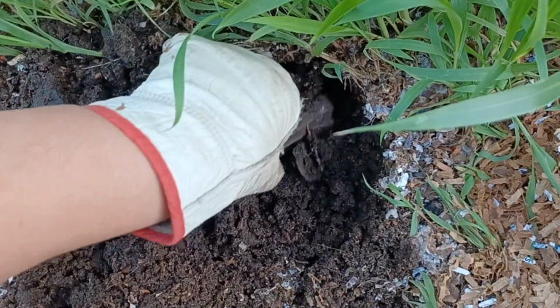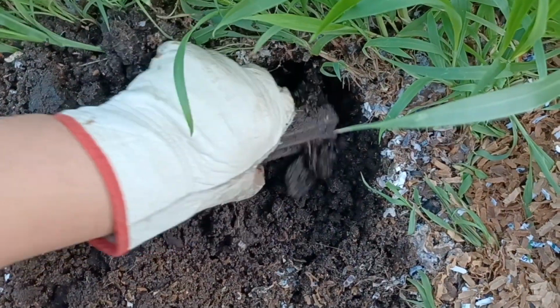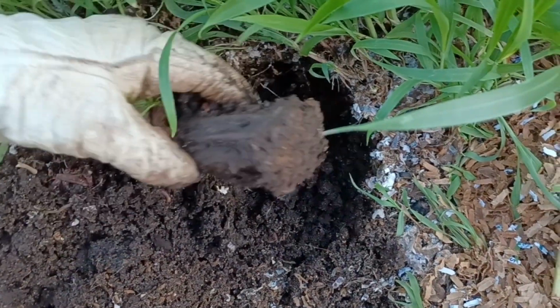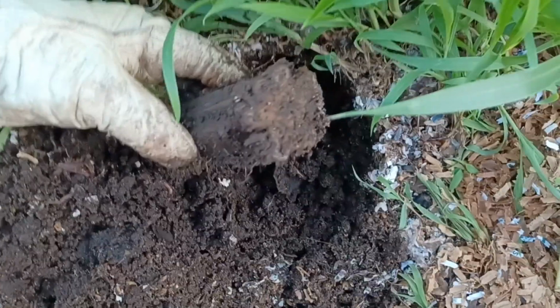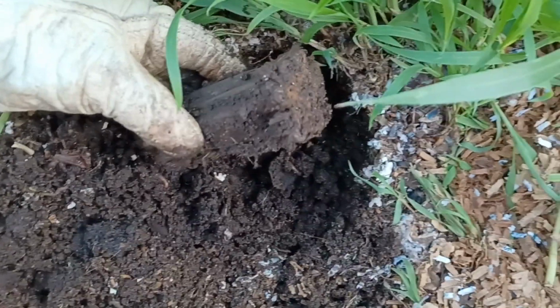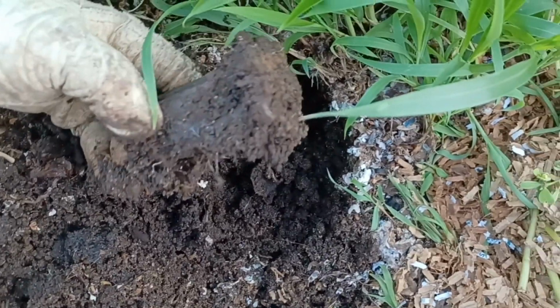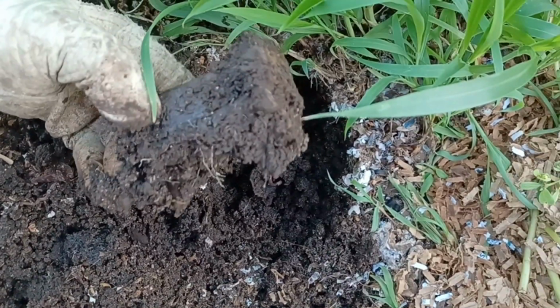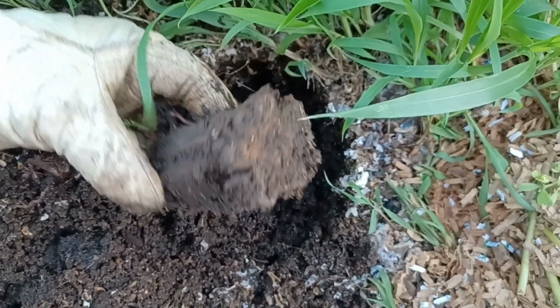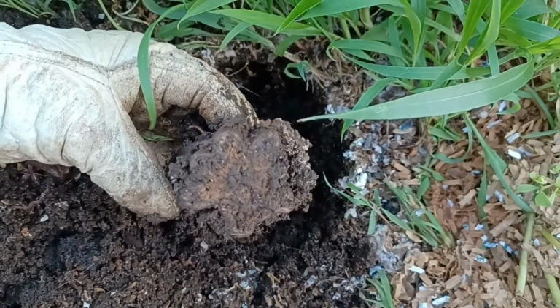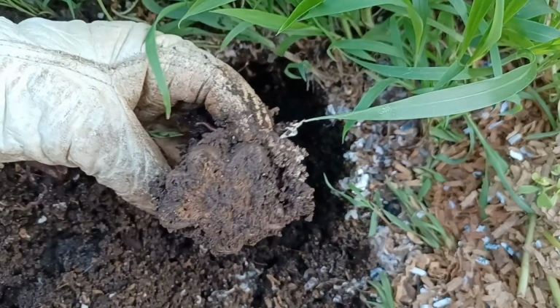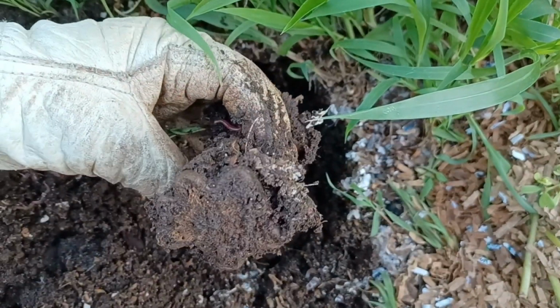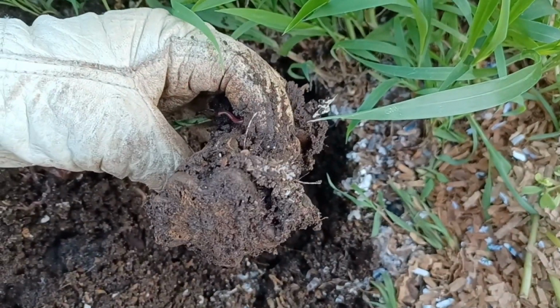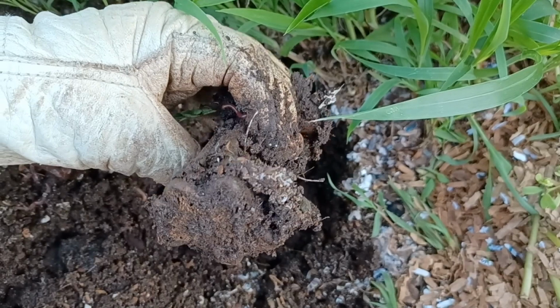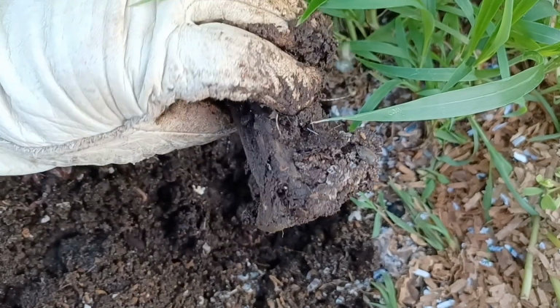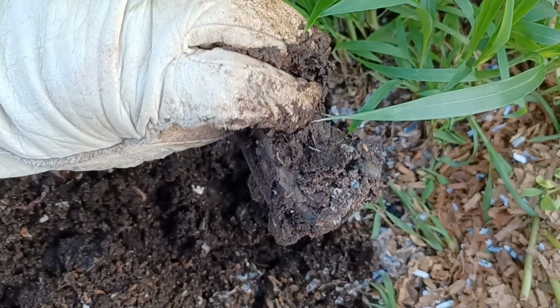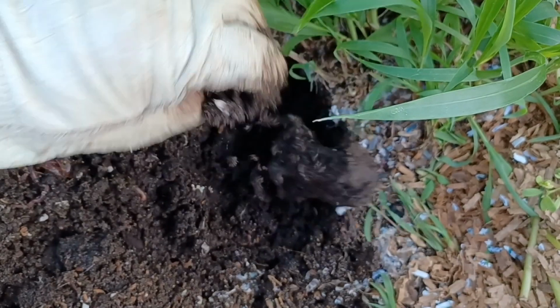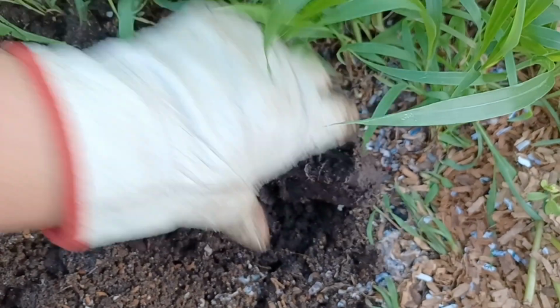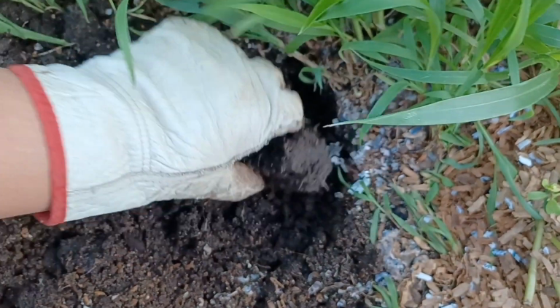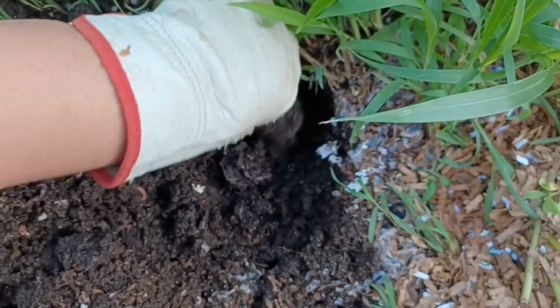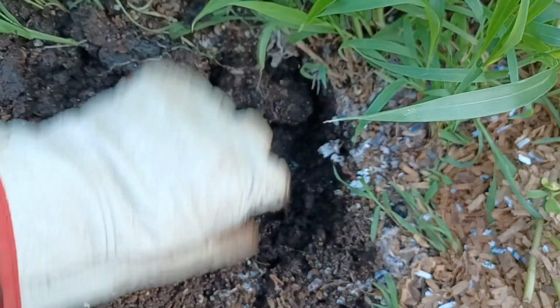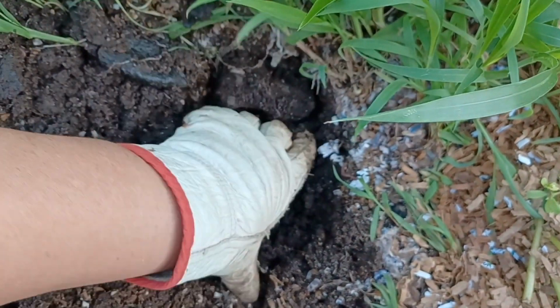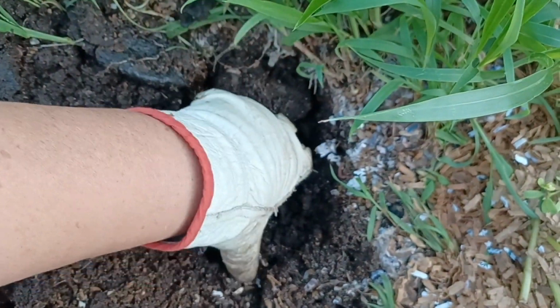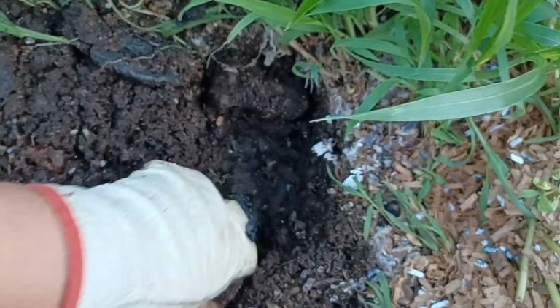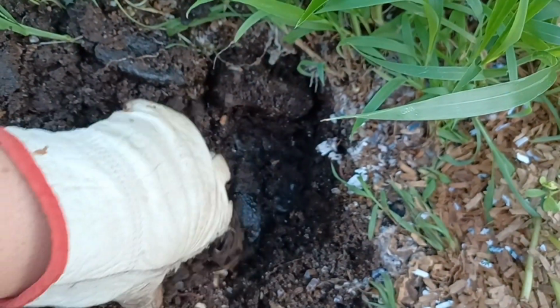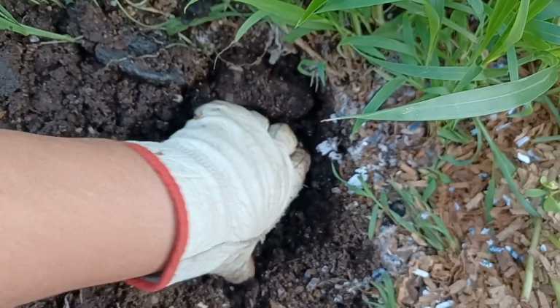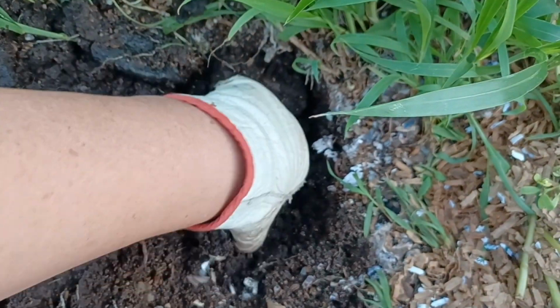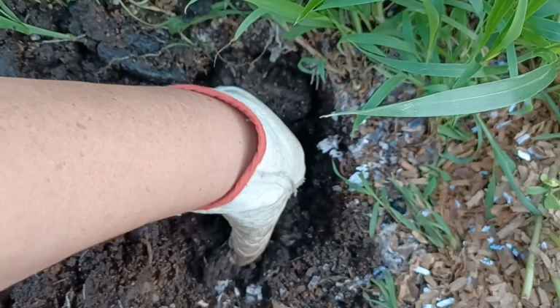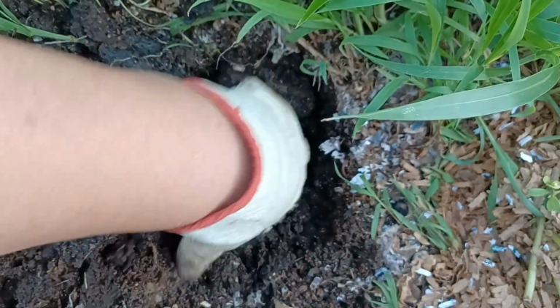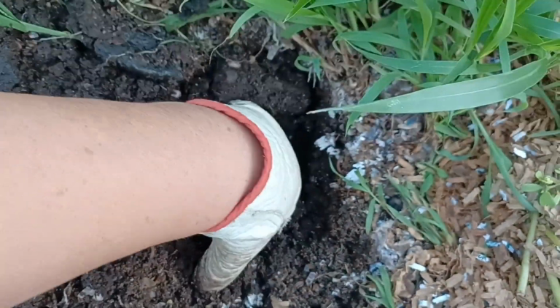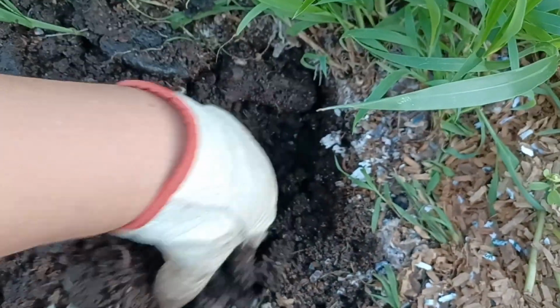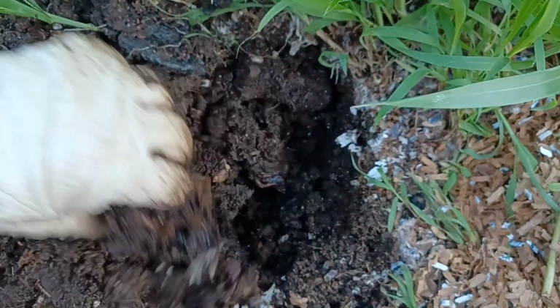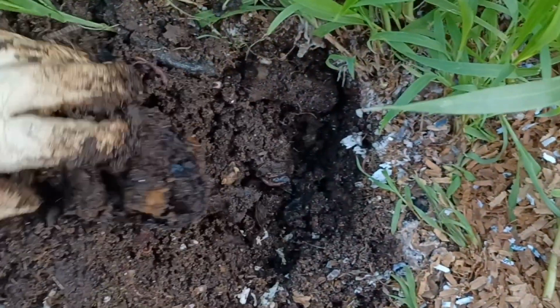What the heck is this? Oh, that's a pumpkin stem. Alright. So that's going to take forever. Let's see what's all the way down here.